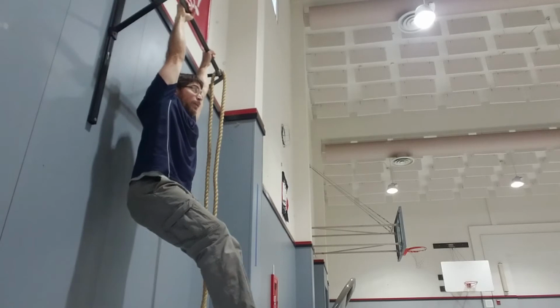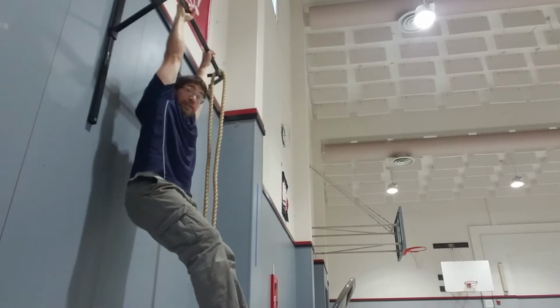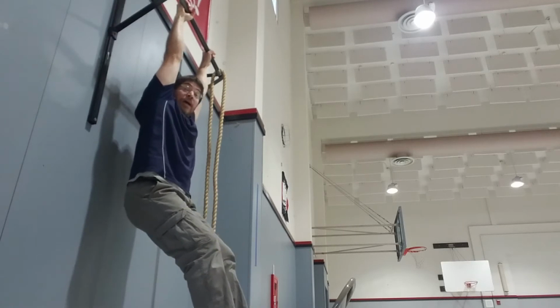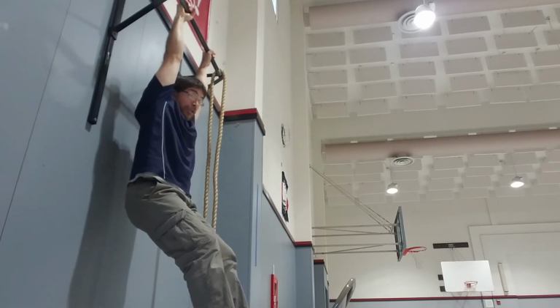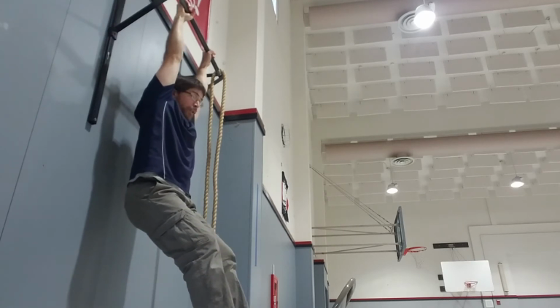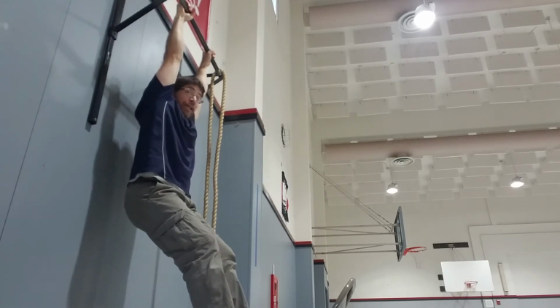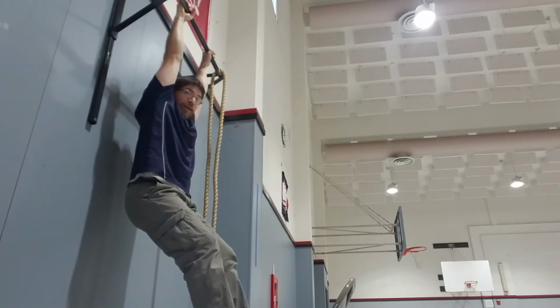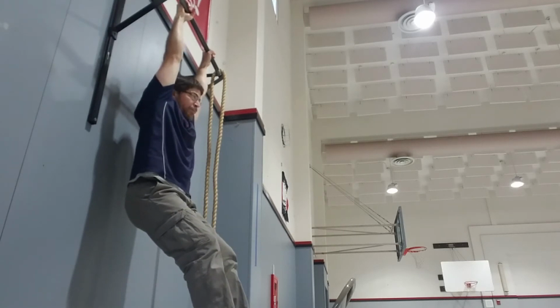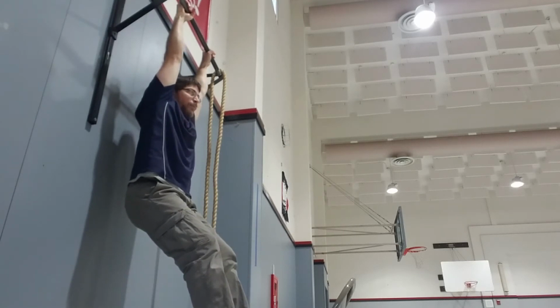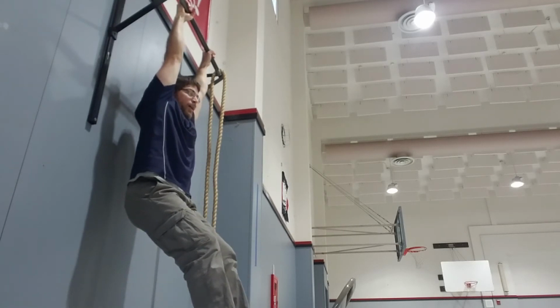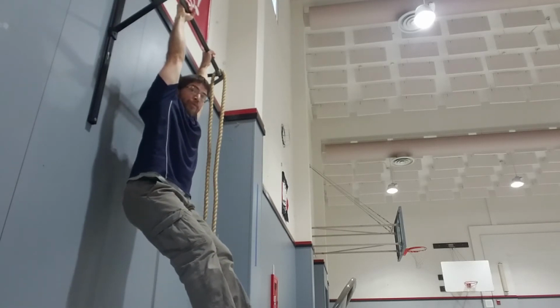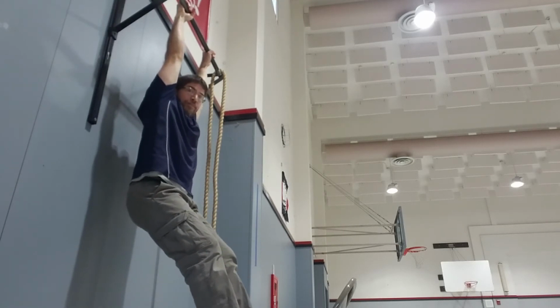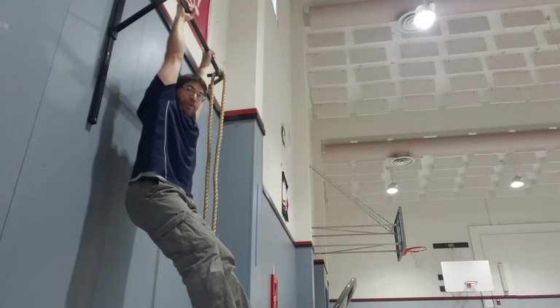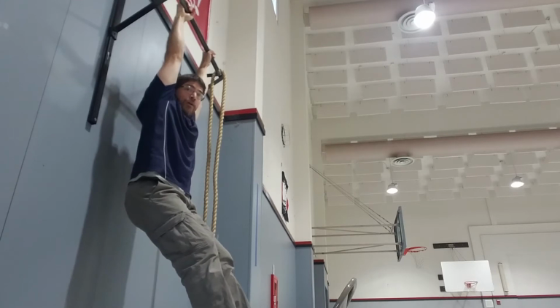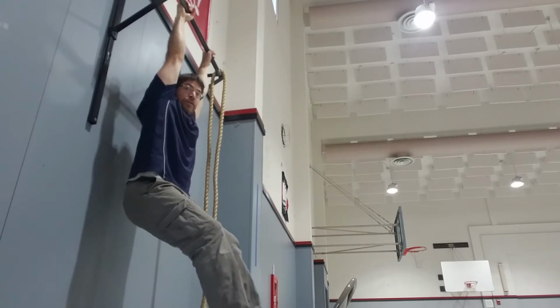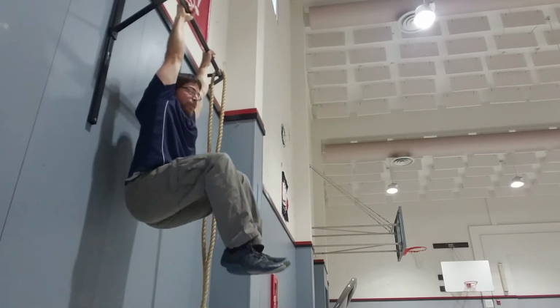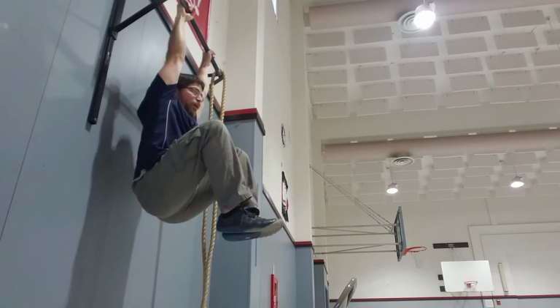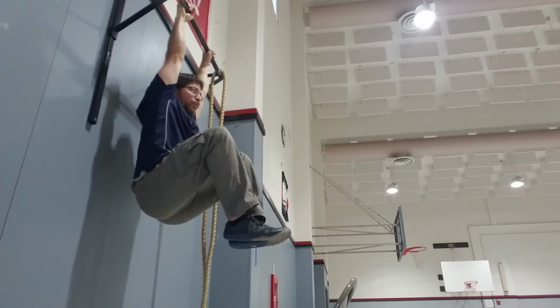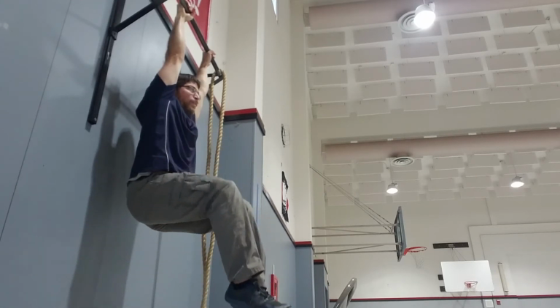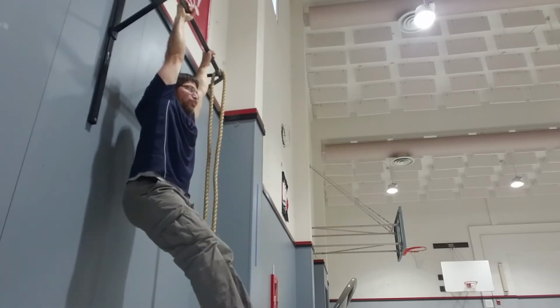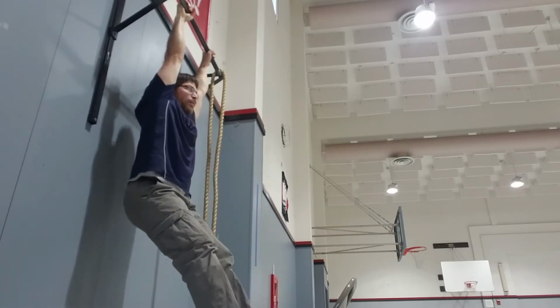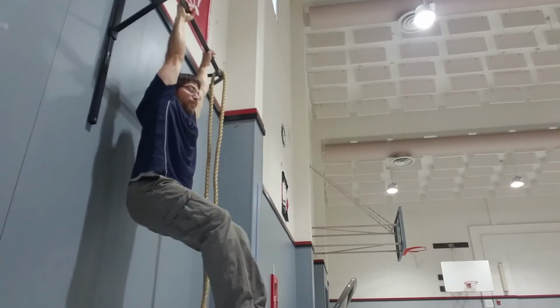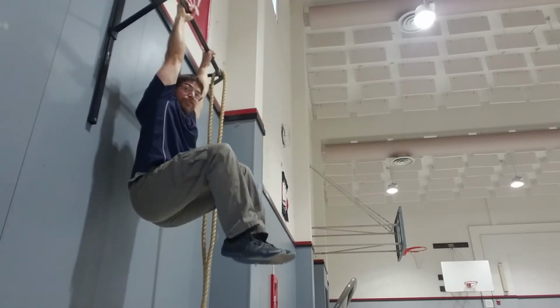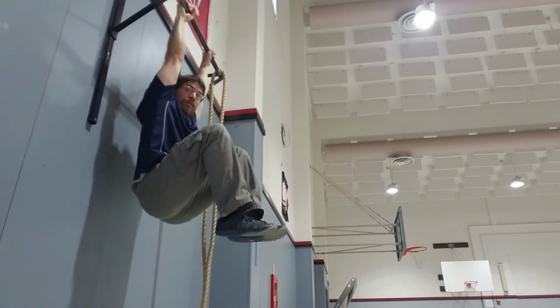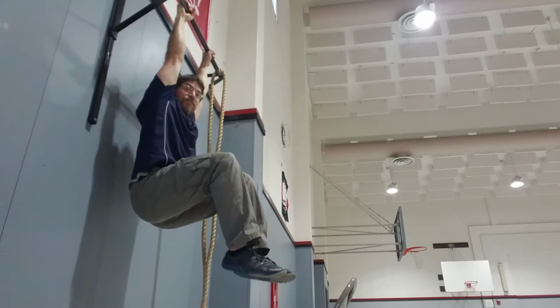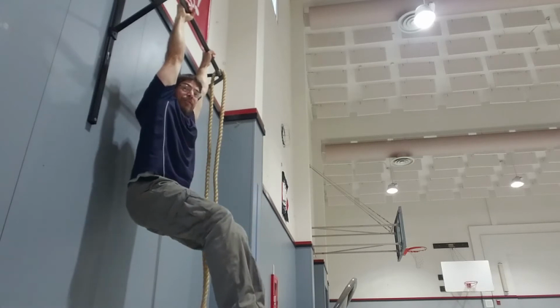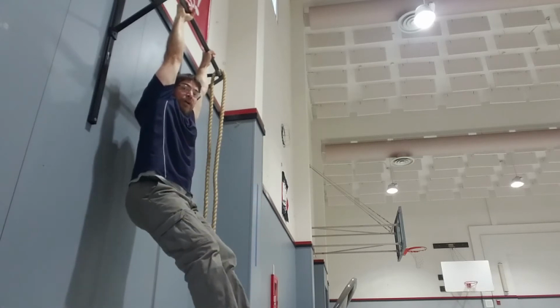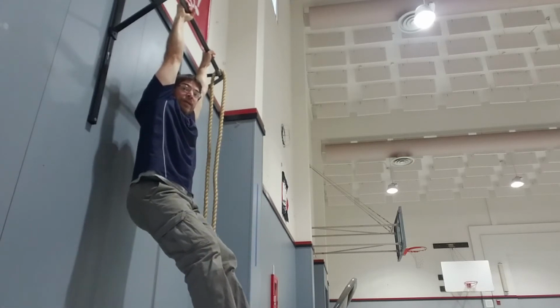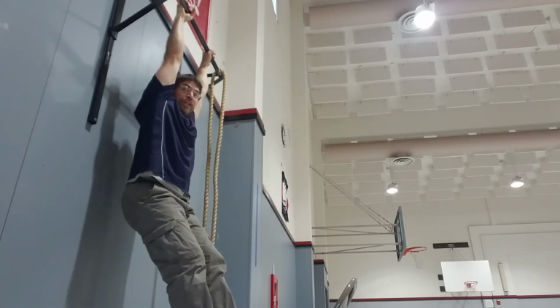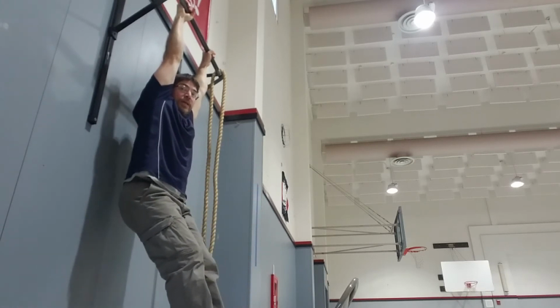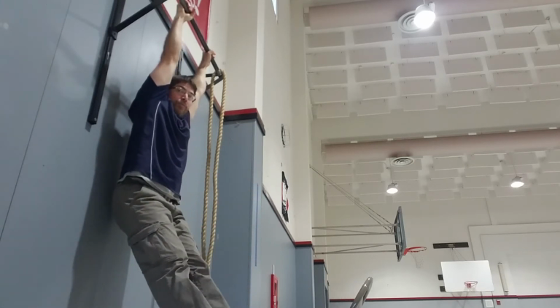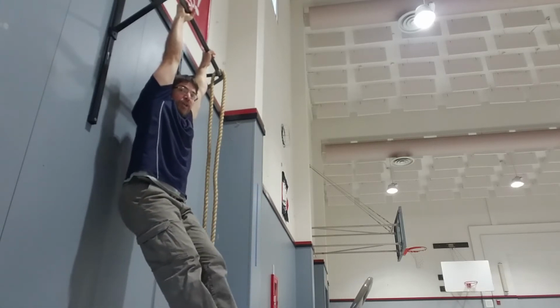How about the toe leg knee raise? Again, you can go from feet on chair, feet off chair, feet back to chair, feet off chair, feet back to chair — and eventually you get rid of the chair.